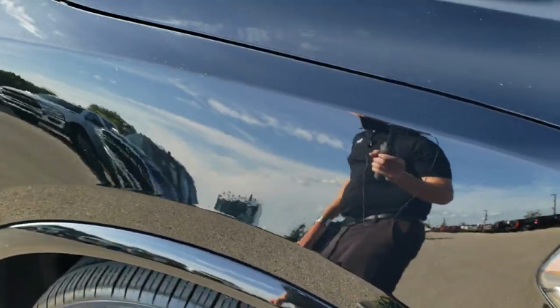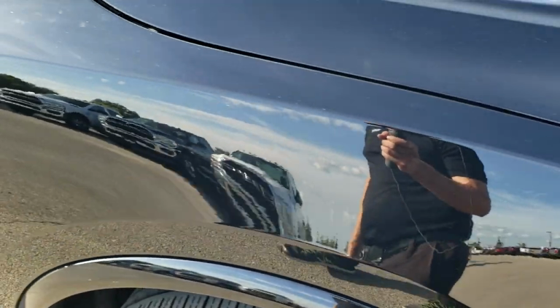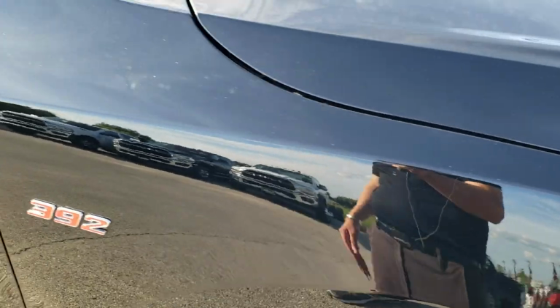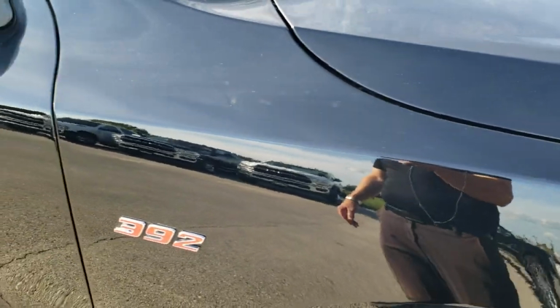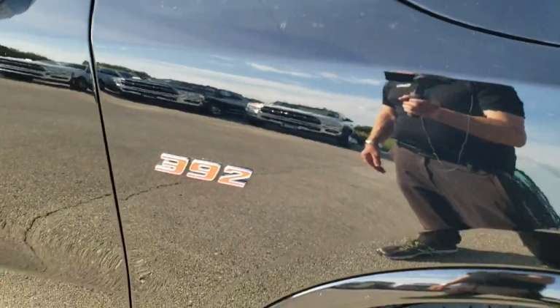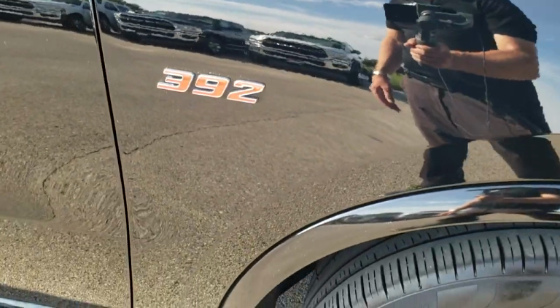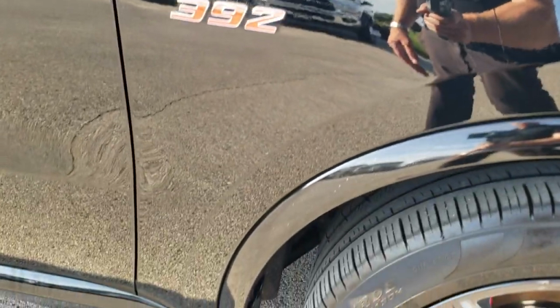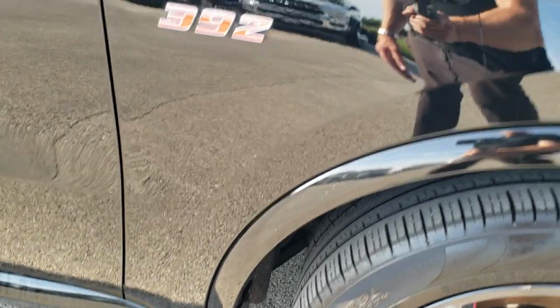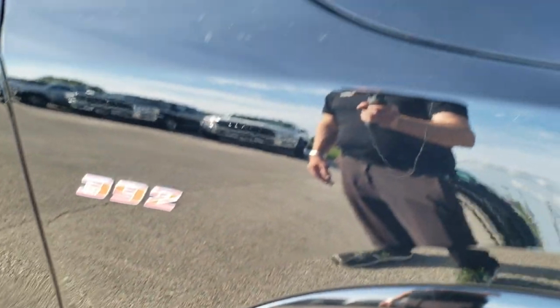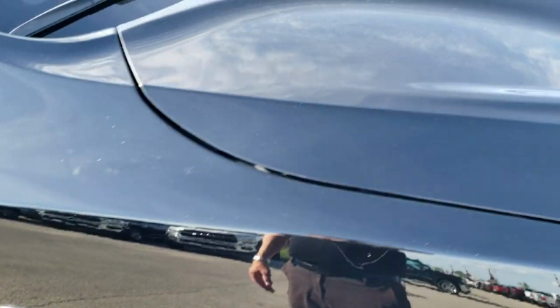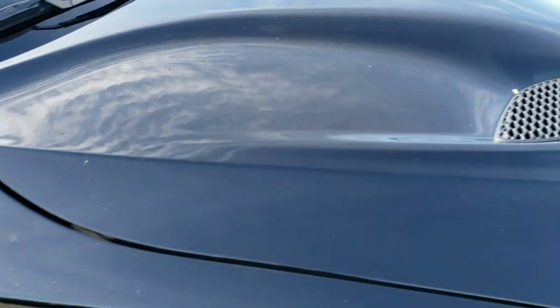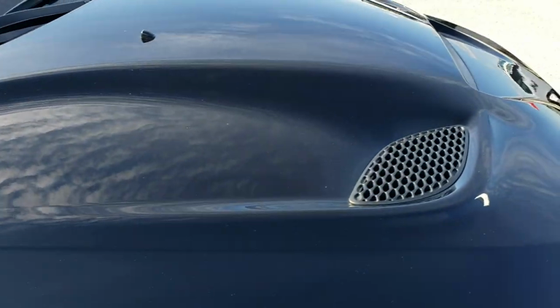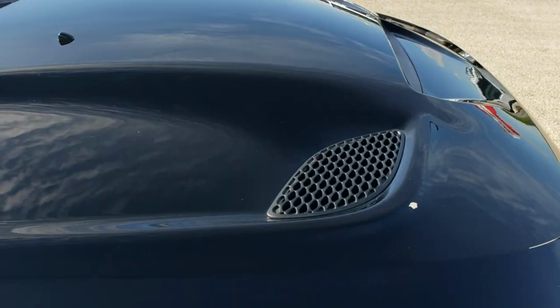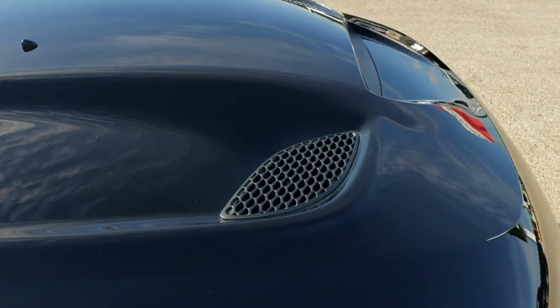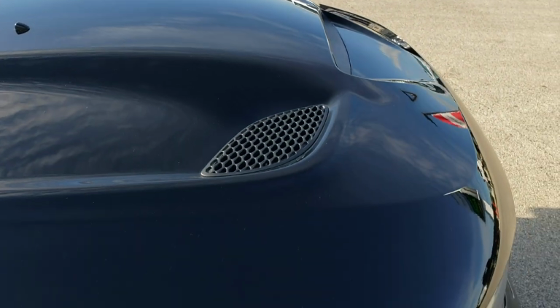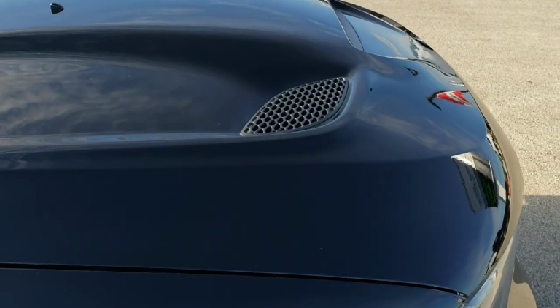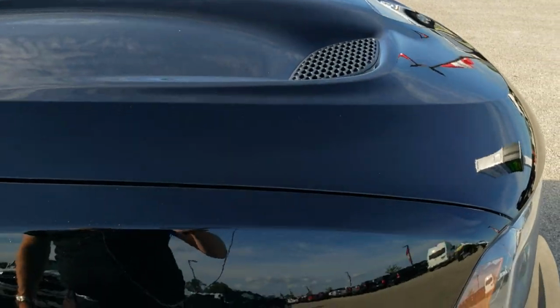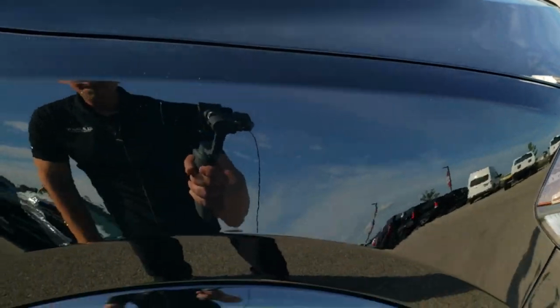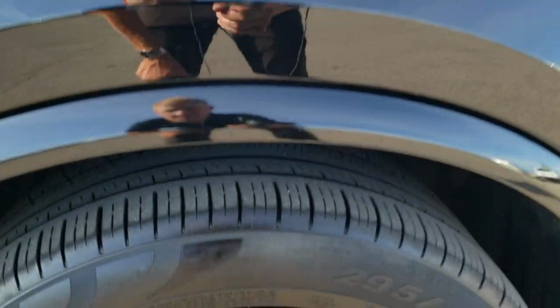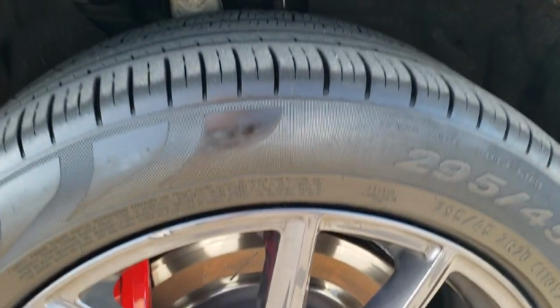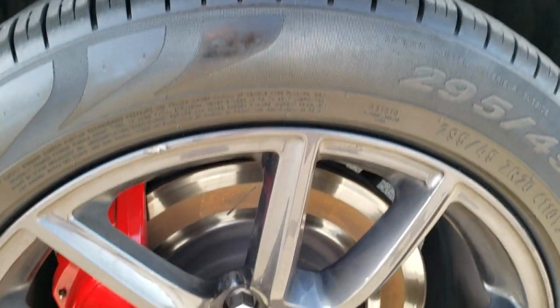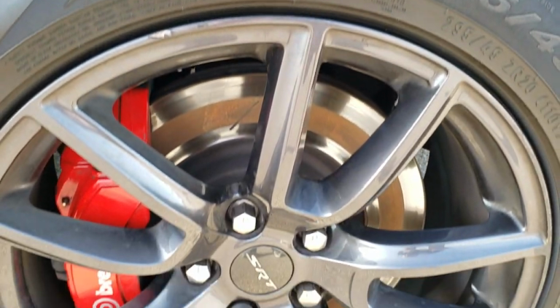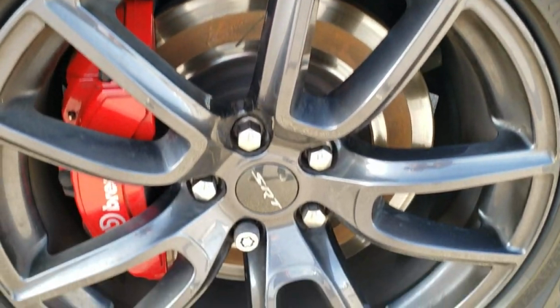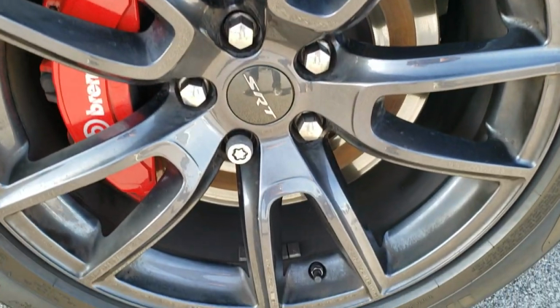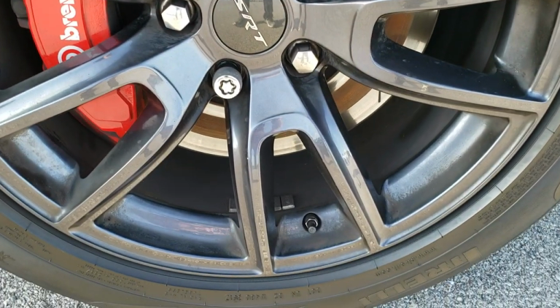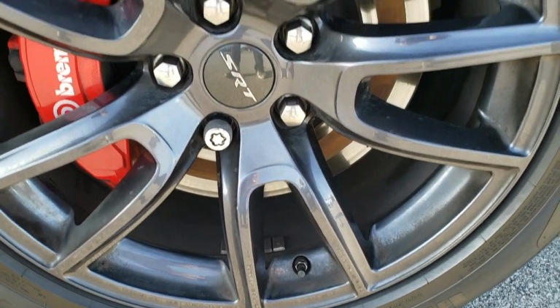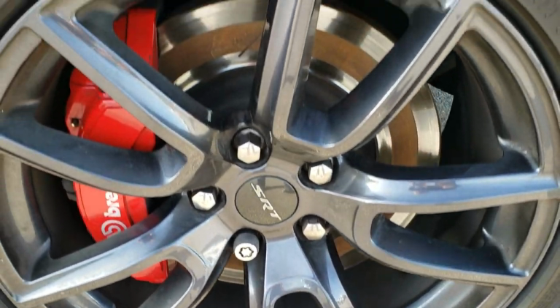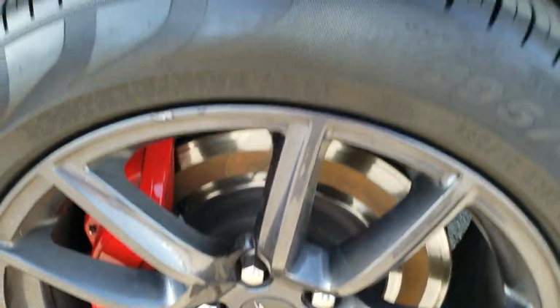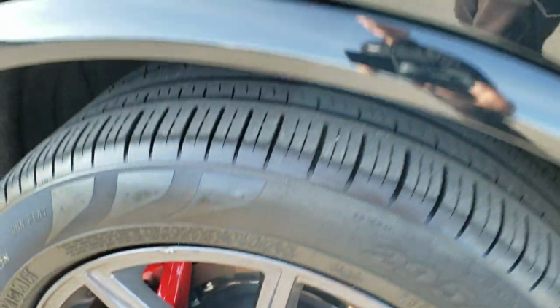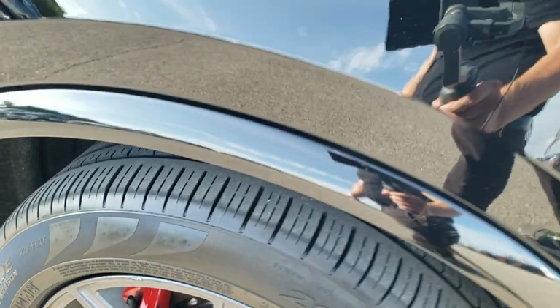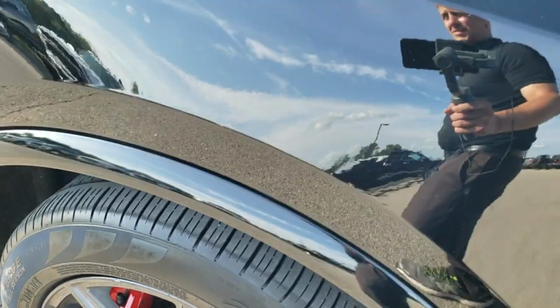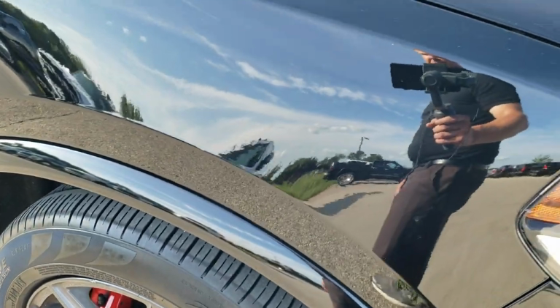Passenger side fender is in excellent condition as well, and this one does have the cowl induction SRT sport hood. Passenger side rim is in pretty nice condition — maybe one little nick on it but nothing too bad.